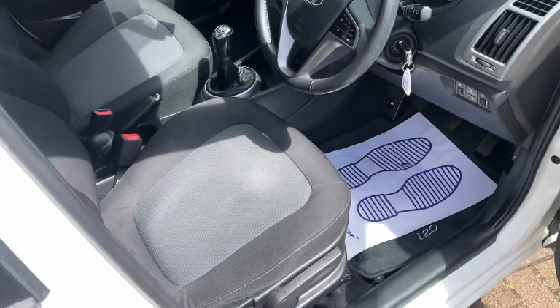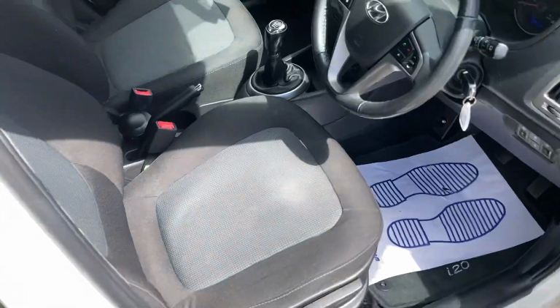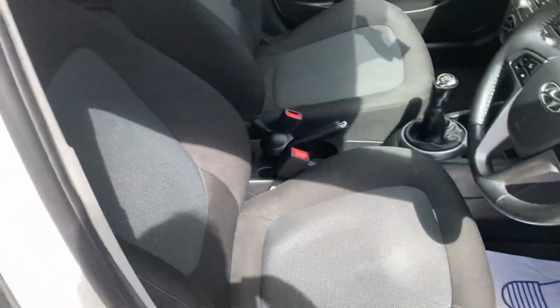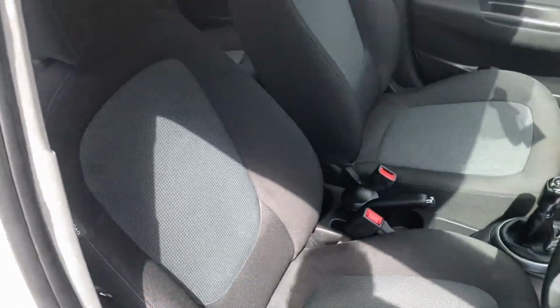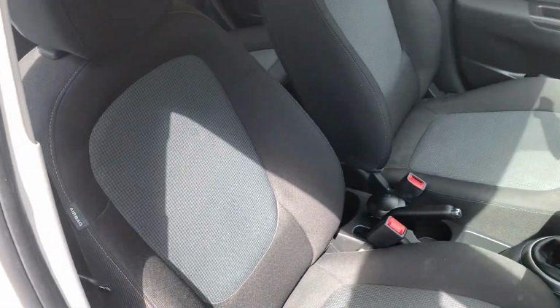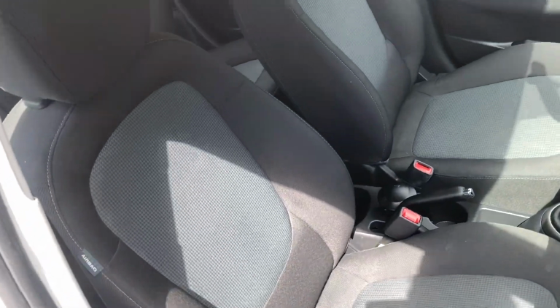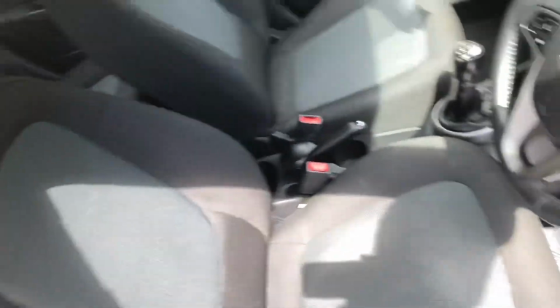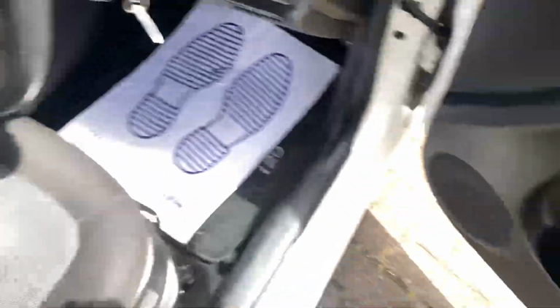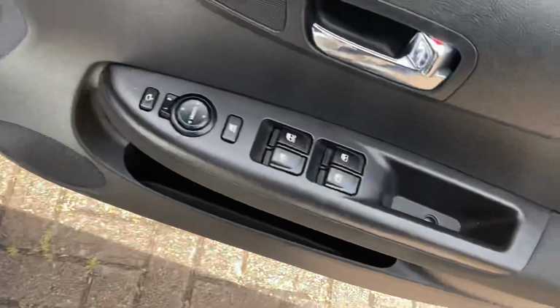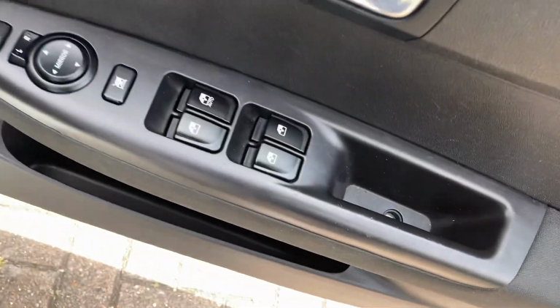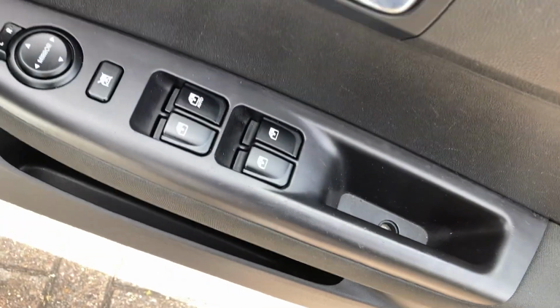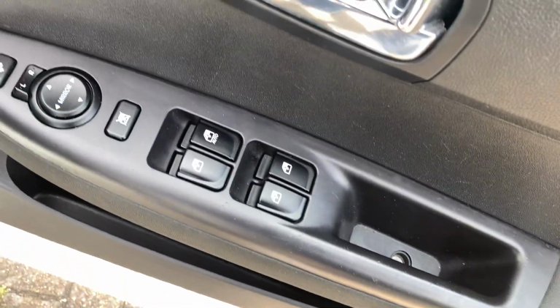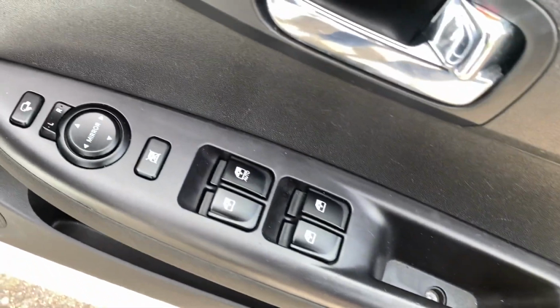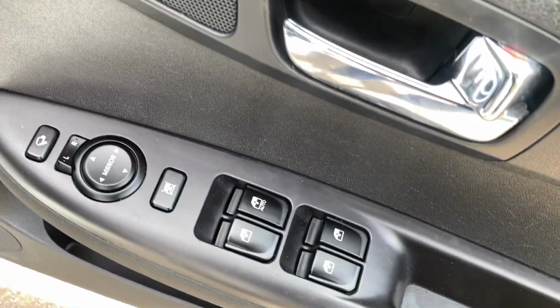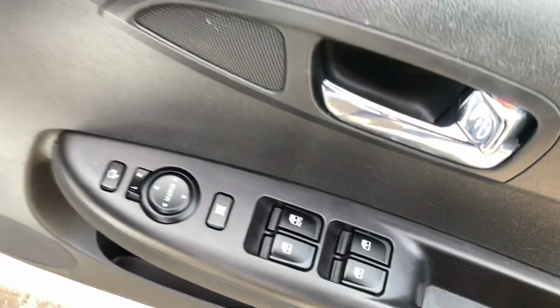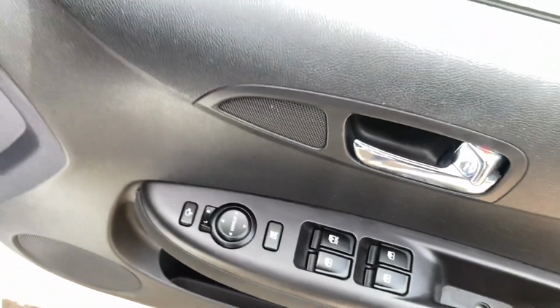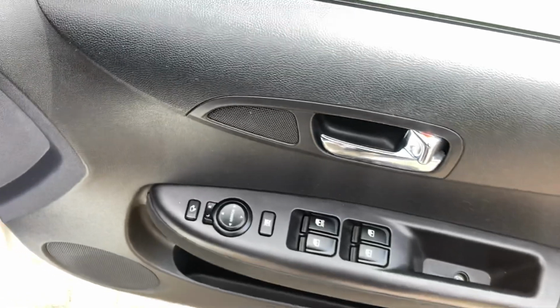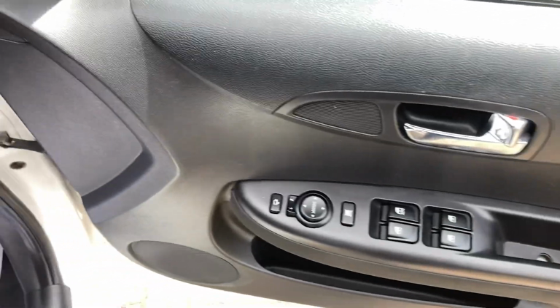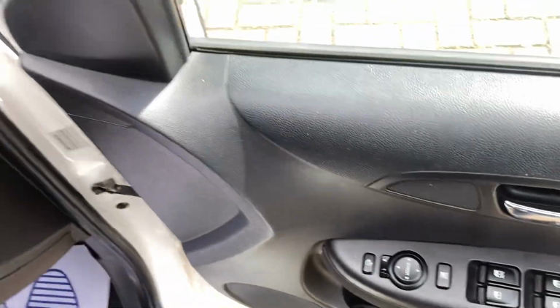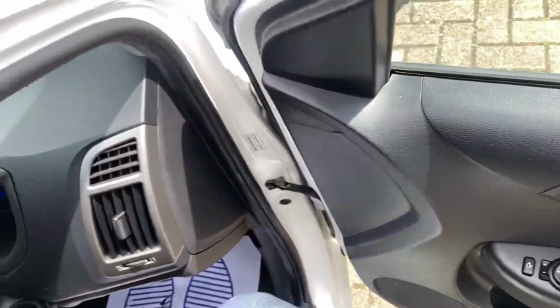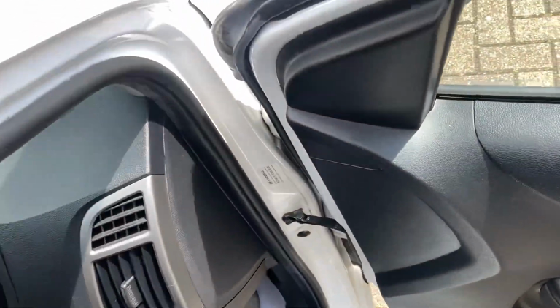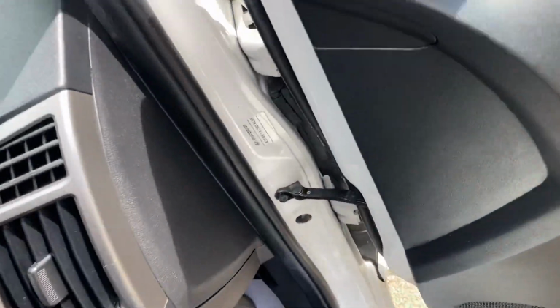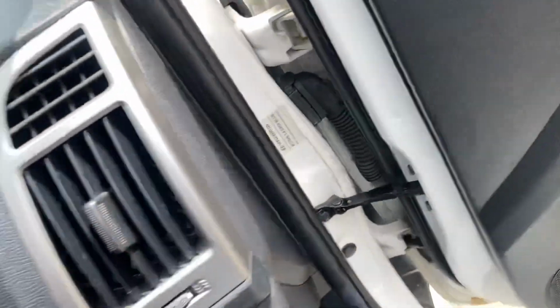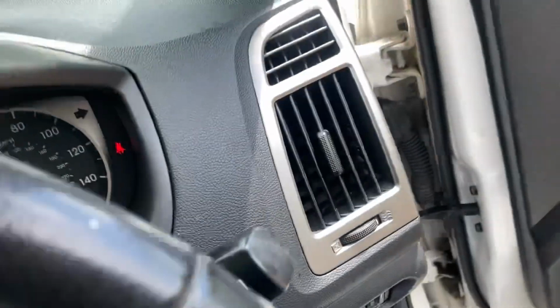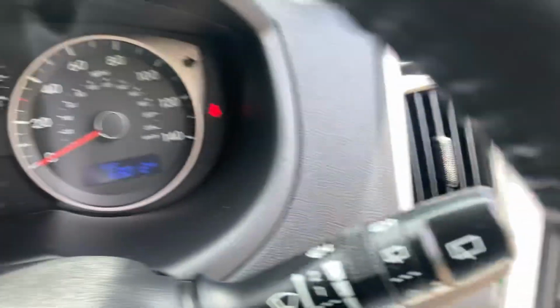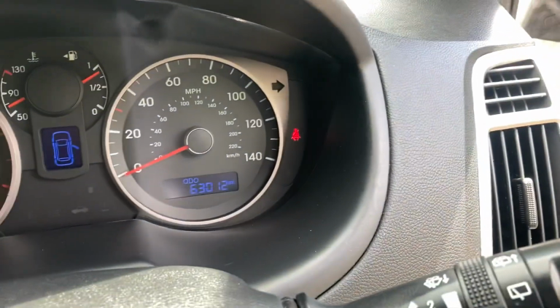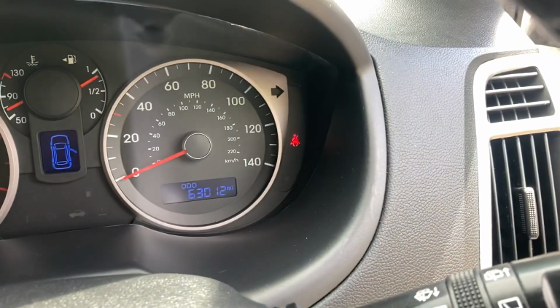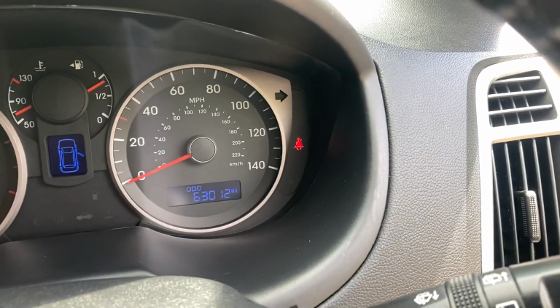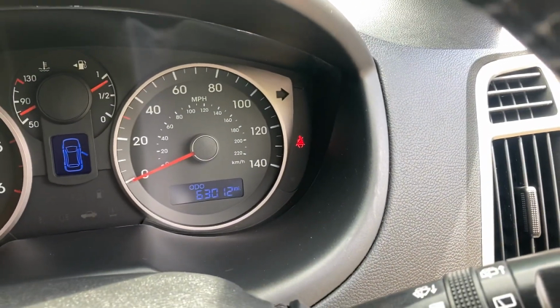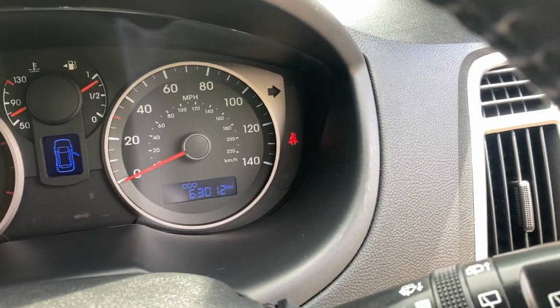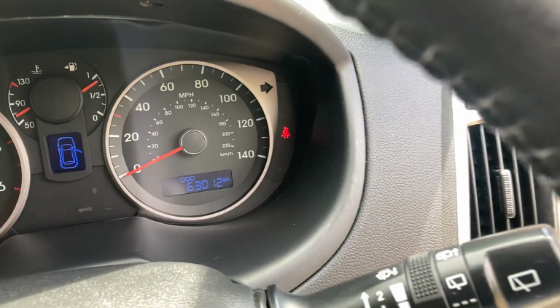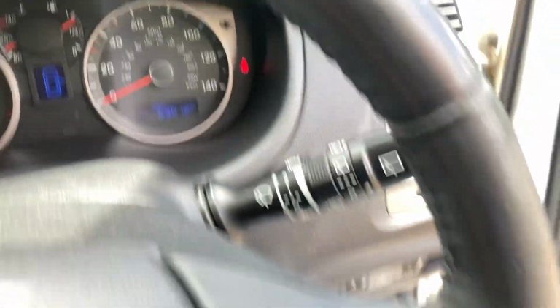It's got a grey cloth interior, electric front and rear windows, electric mirrors. 63,000 miles on the clock.